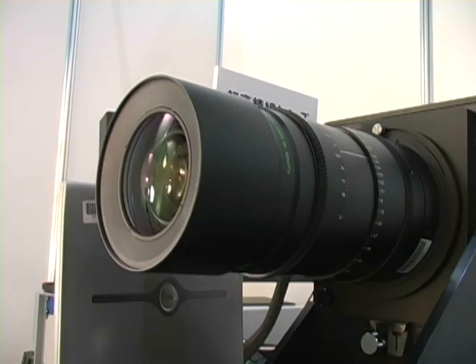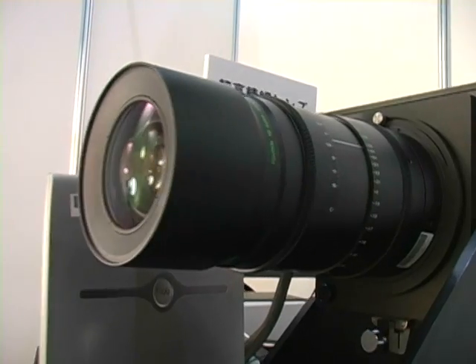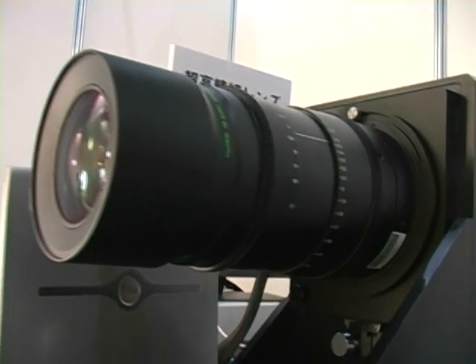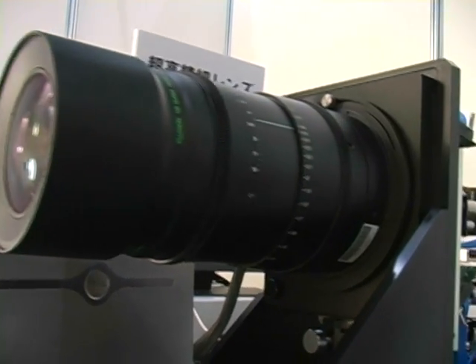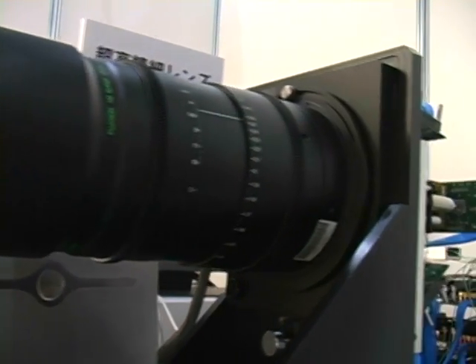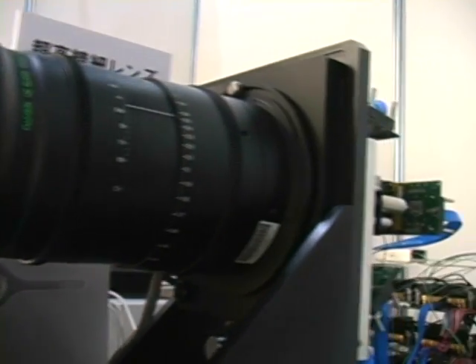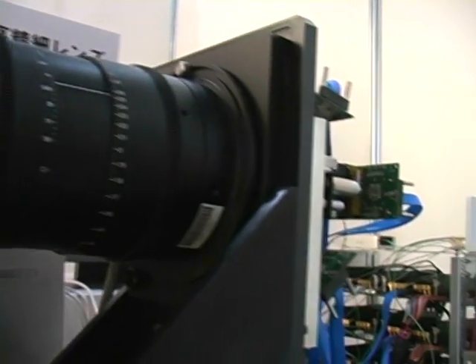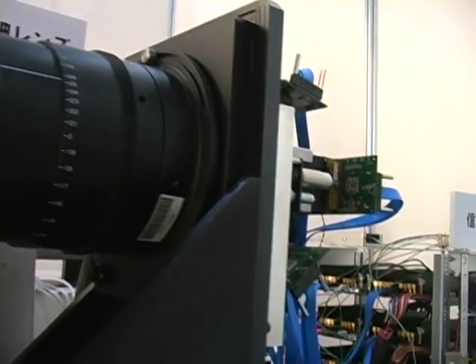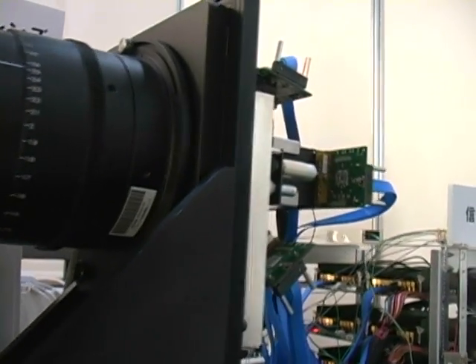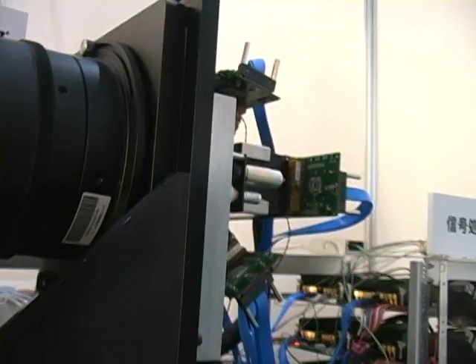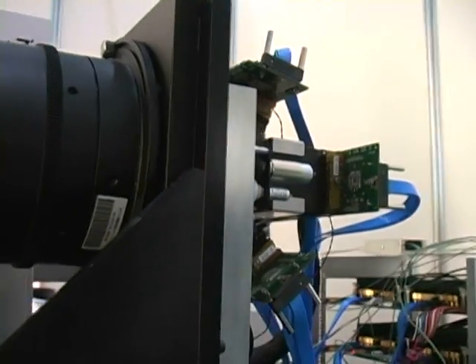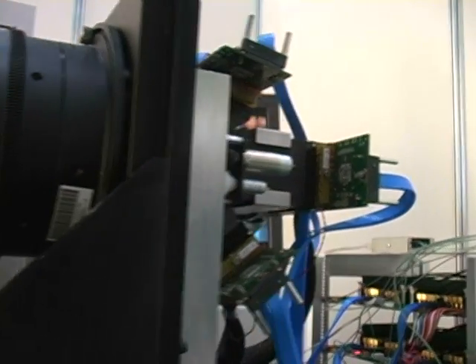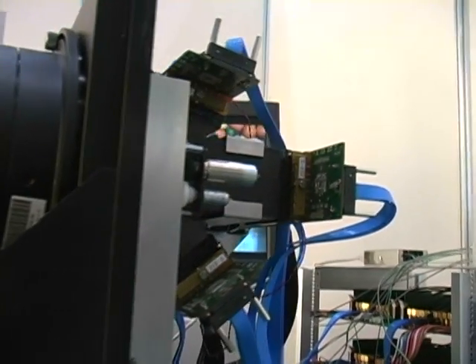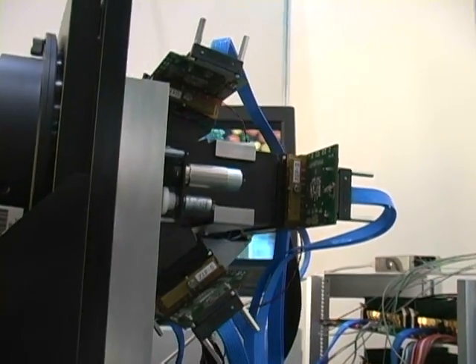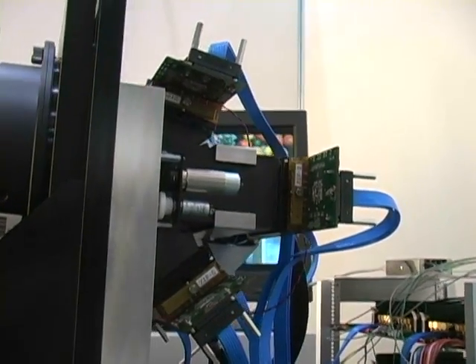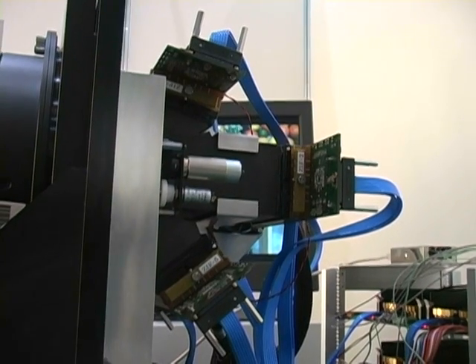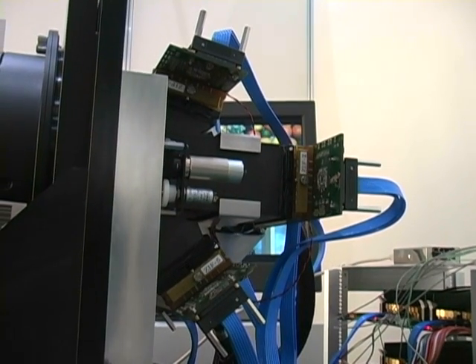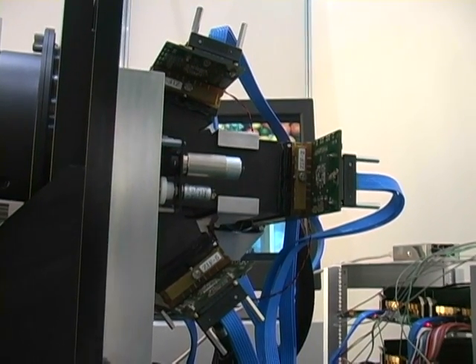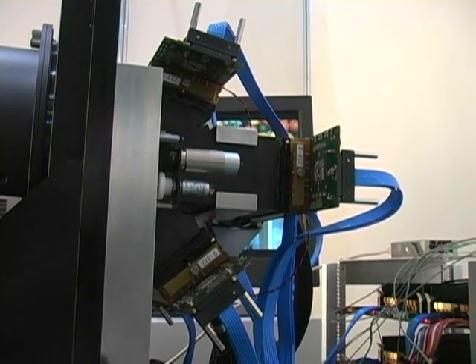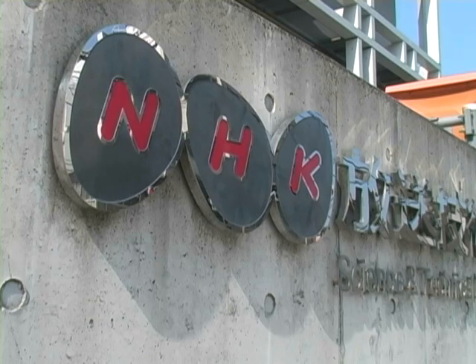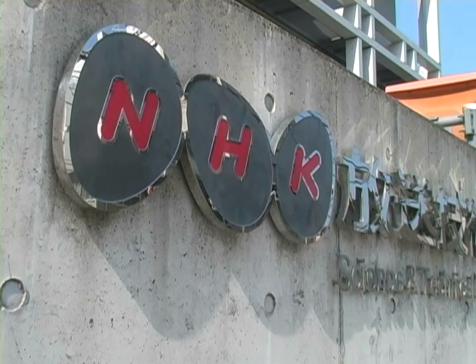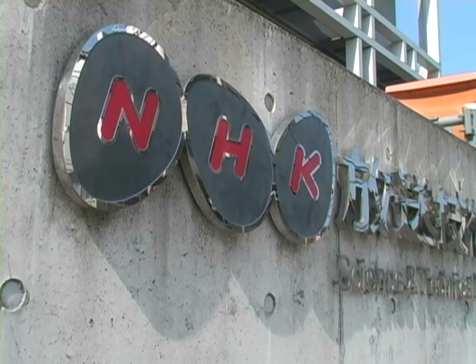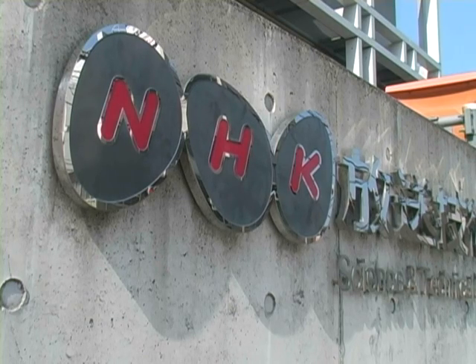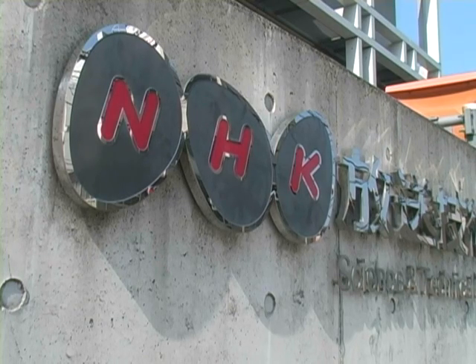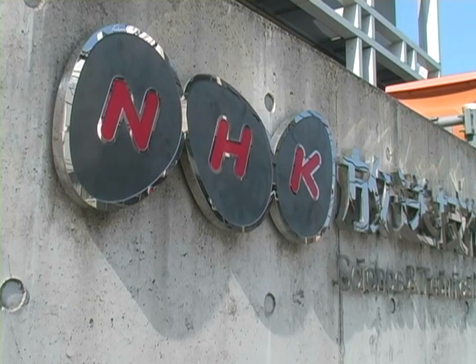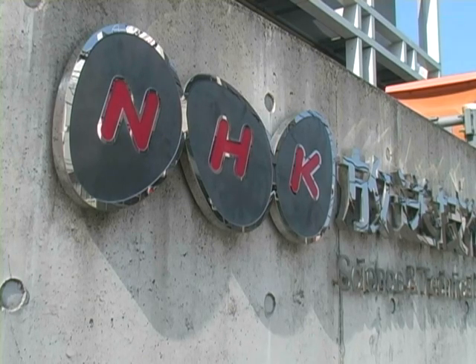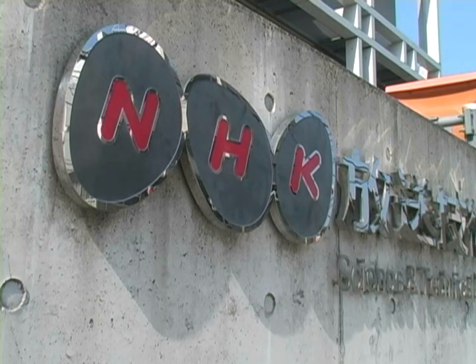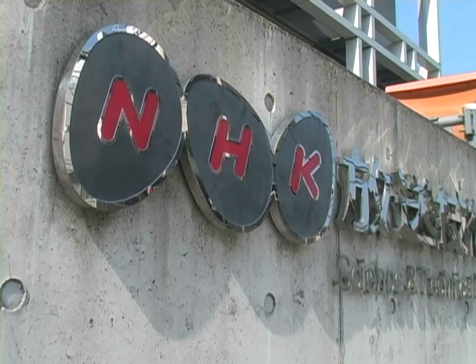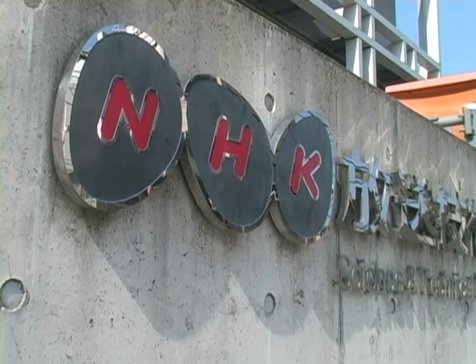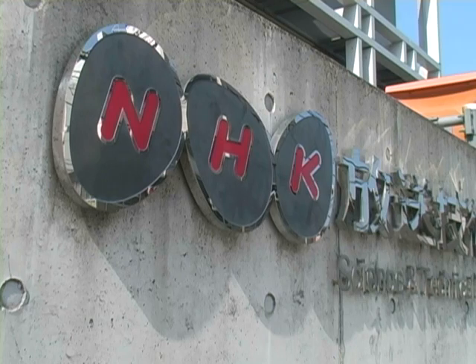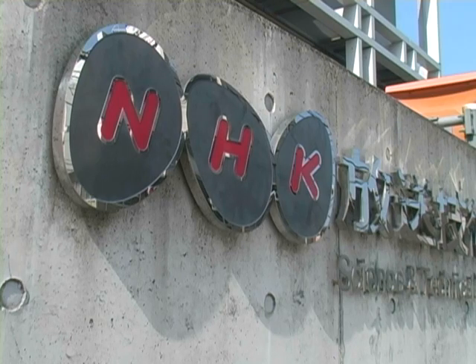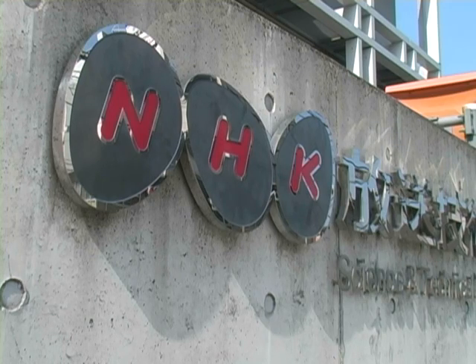One of the few broadcasting companies to invest heavily in R&D, NHK began working on super-high vision in 2002. NHK was a pioneer in HDTV technology, beginning to work on it in 1964.